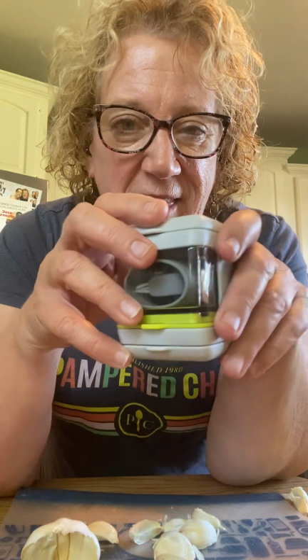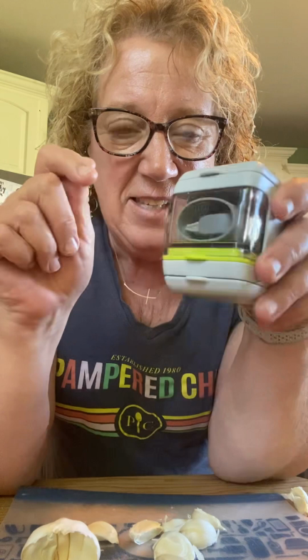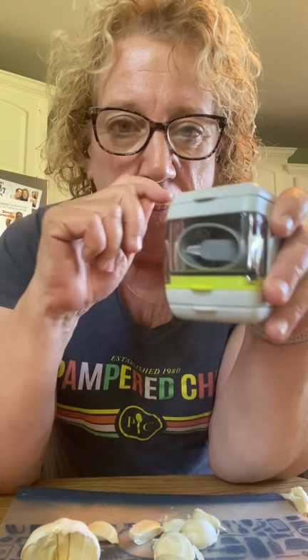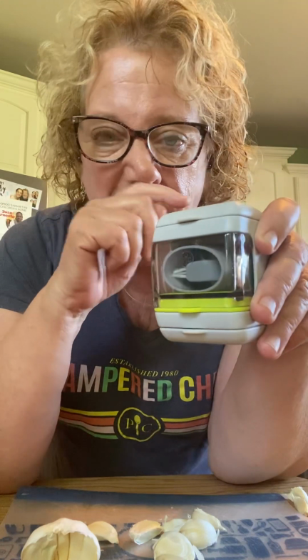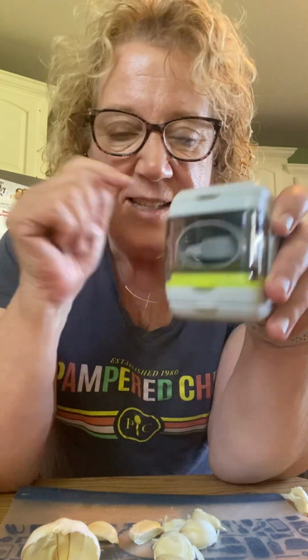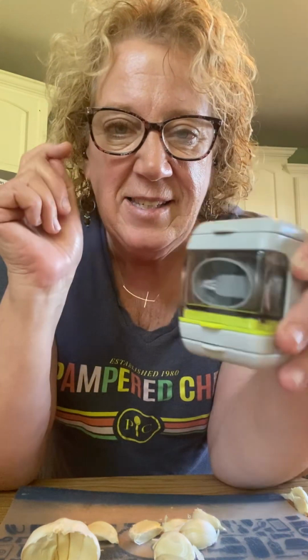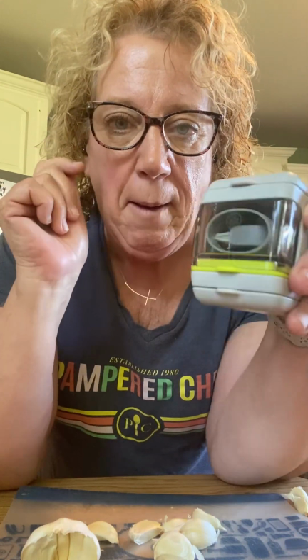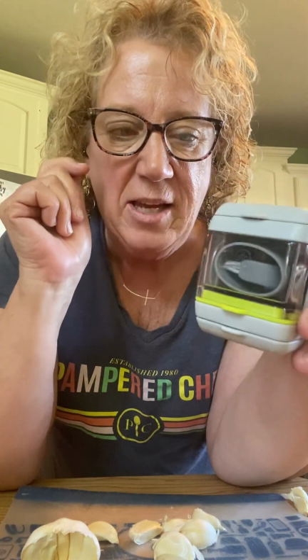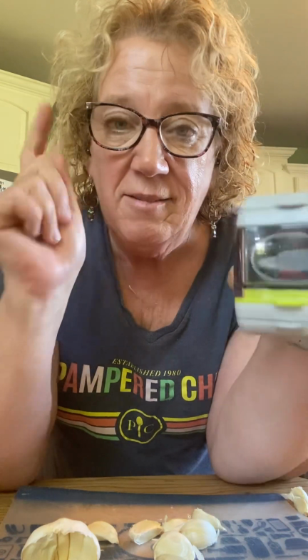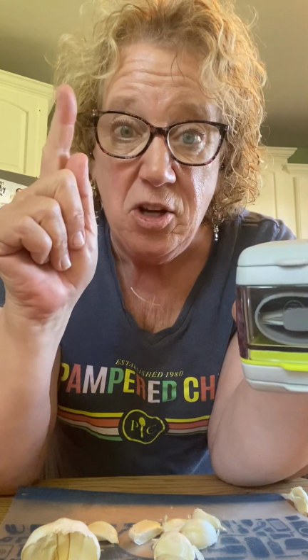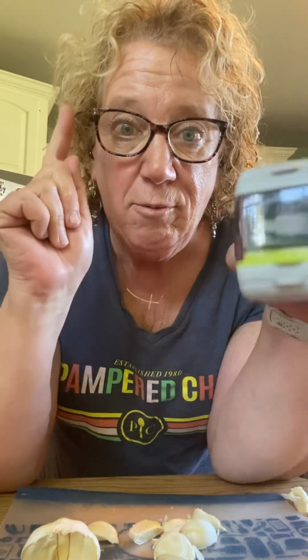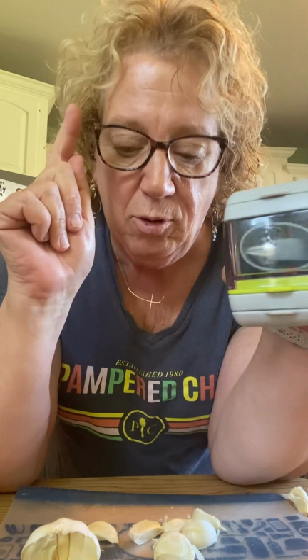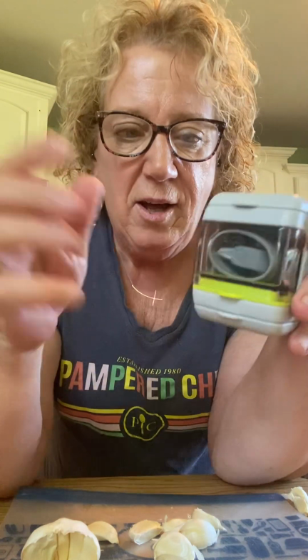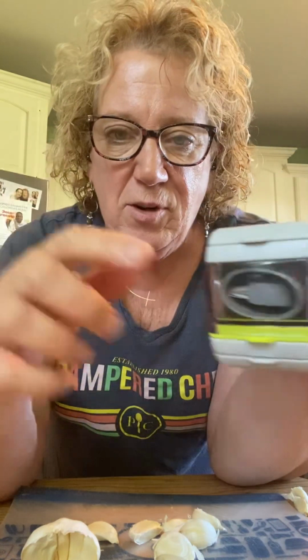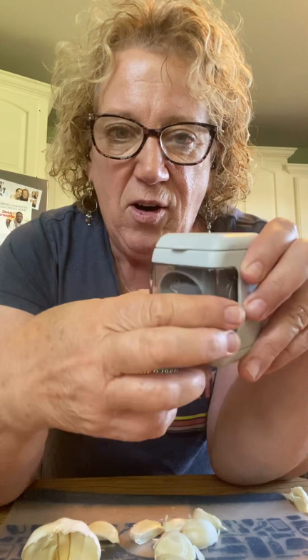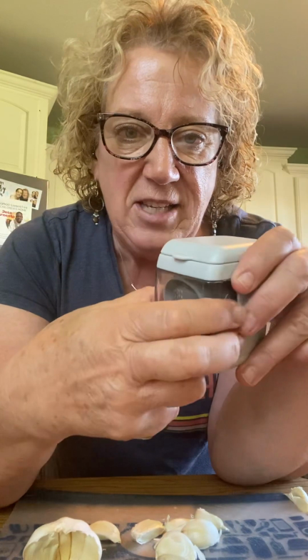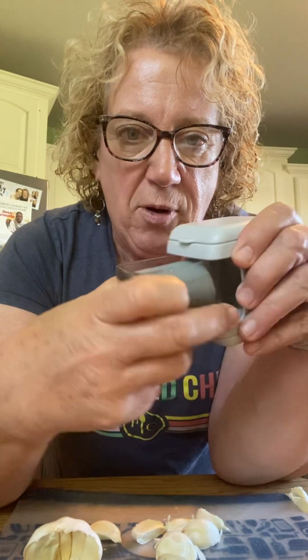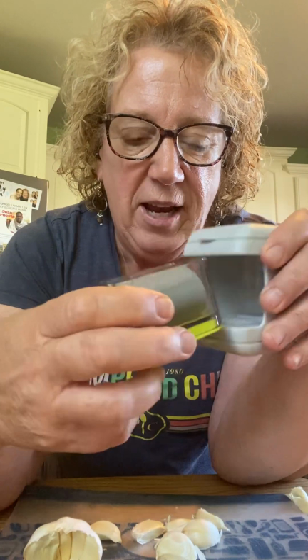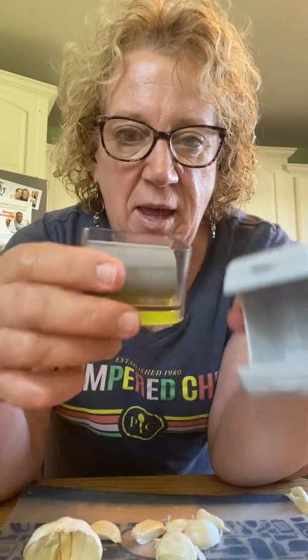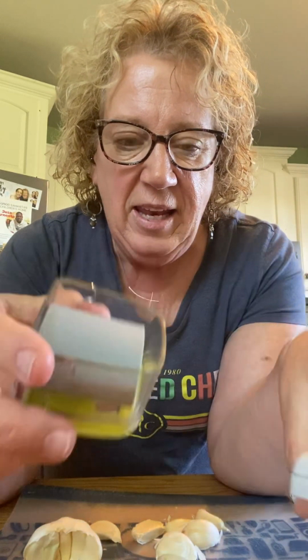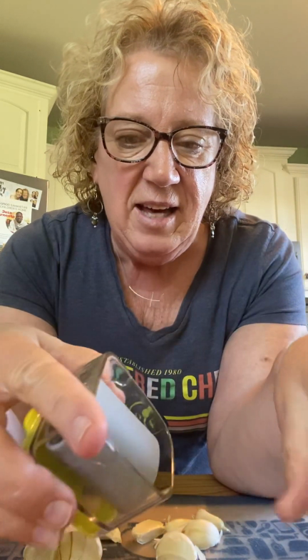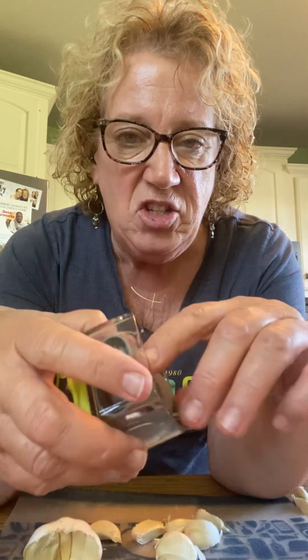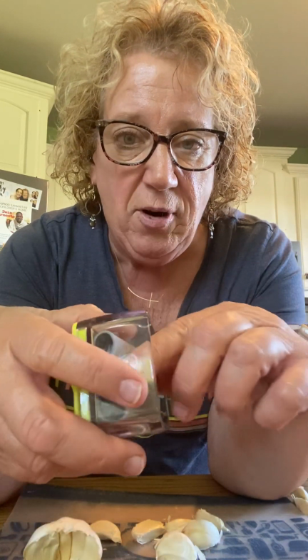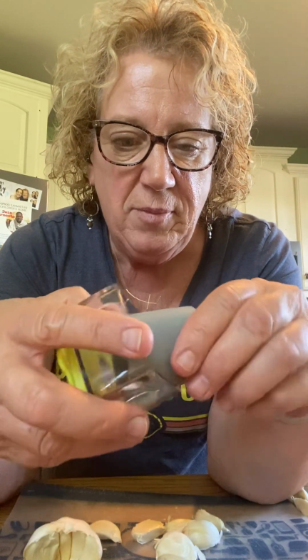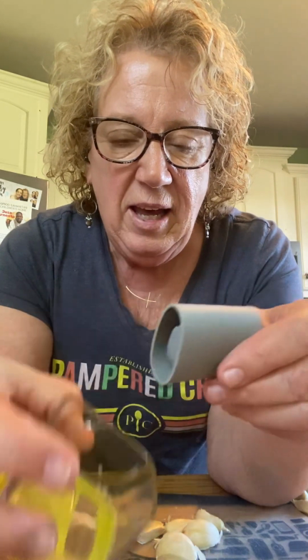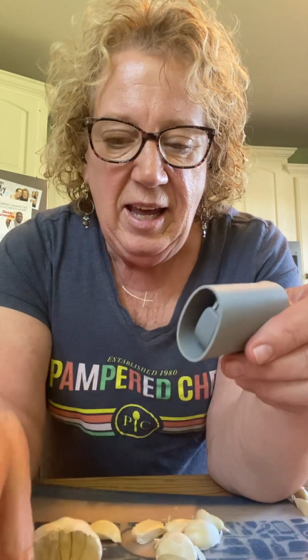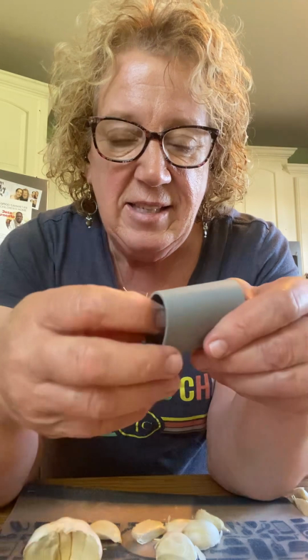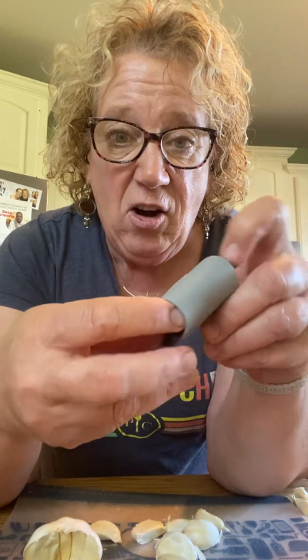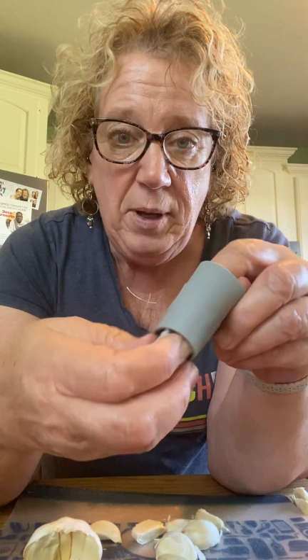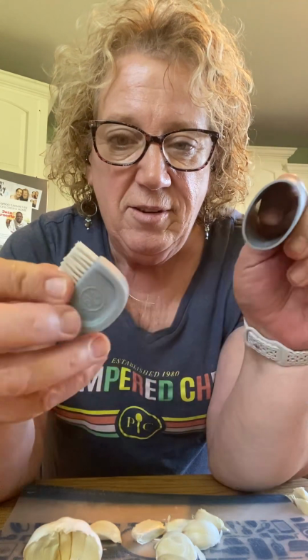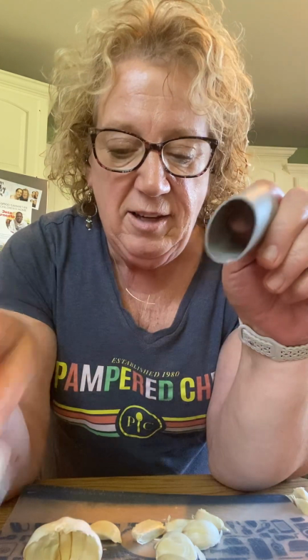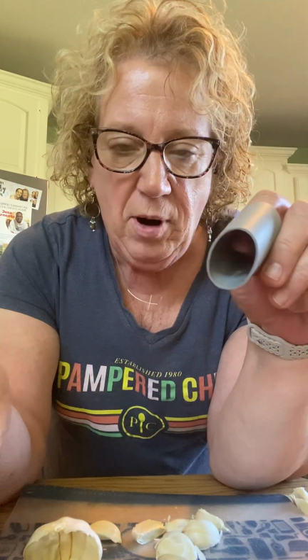This little box is like magic. Let me show you real quick. First of all, it has a chamber right here. And inside this chamber is a garlic peeler and a little brush.